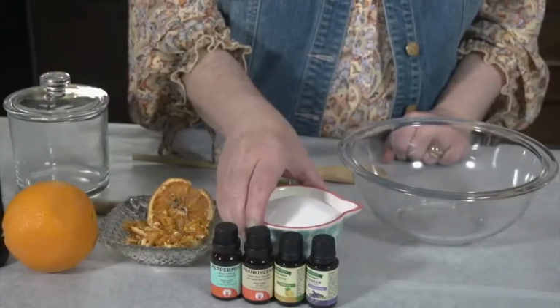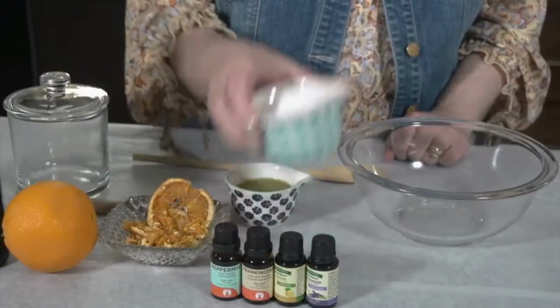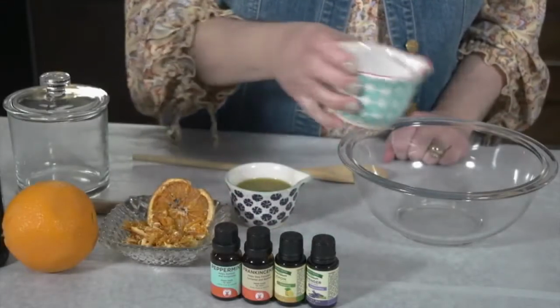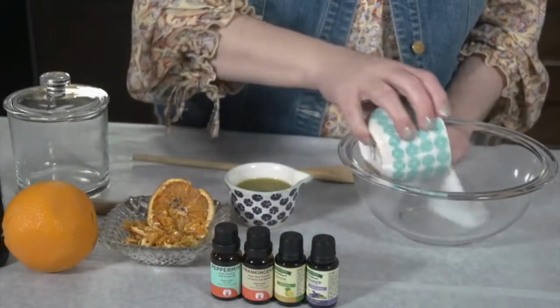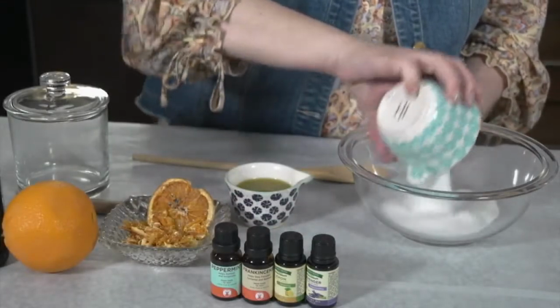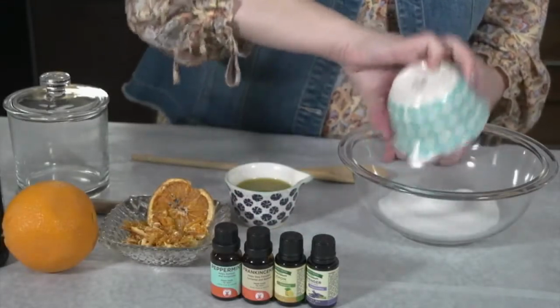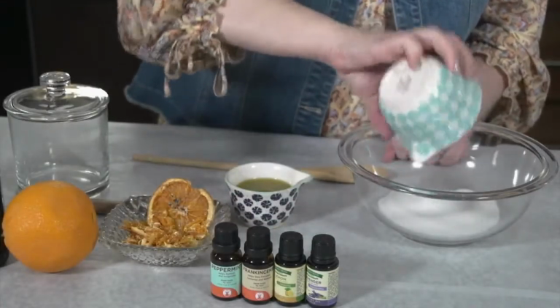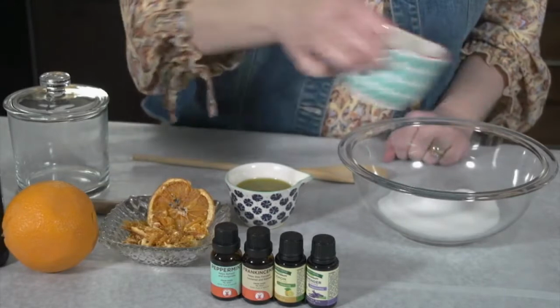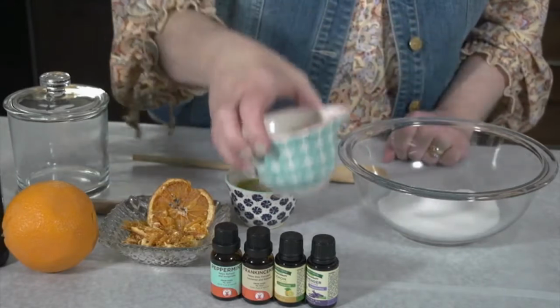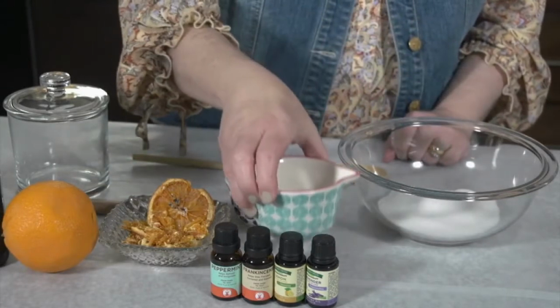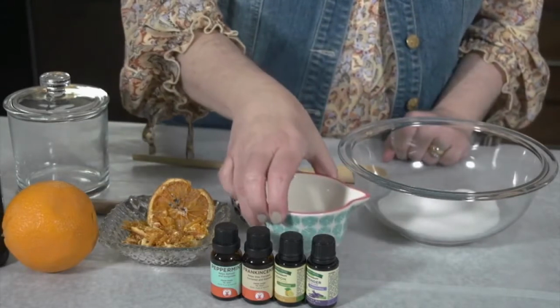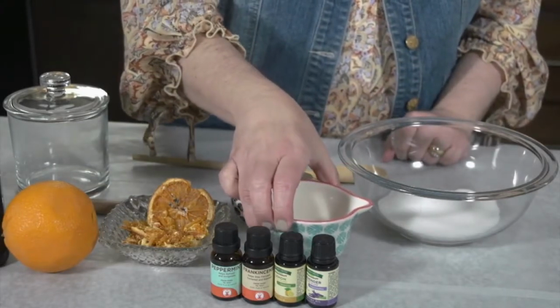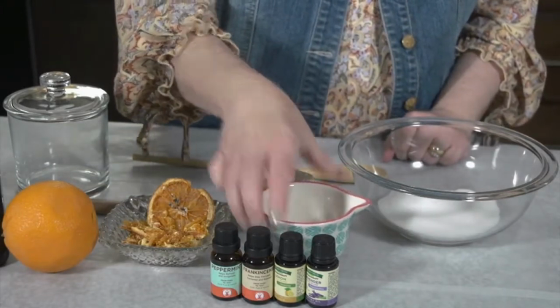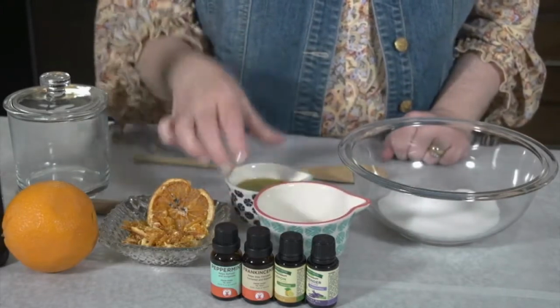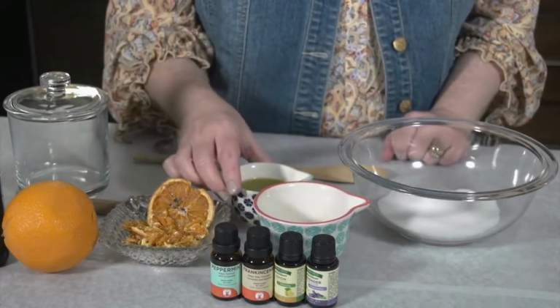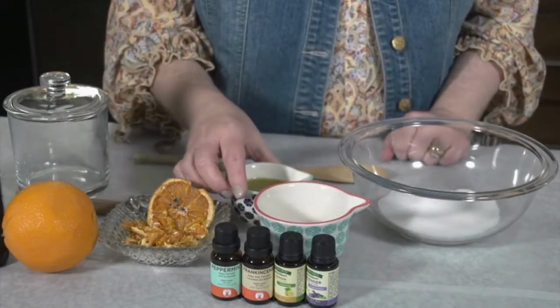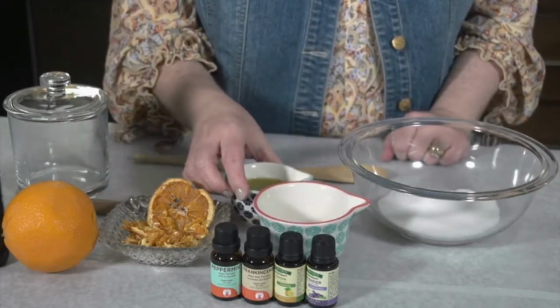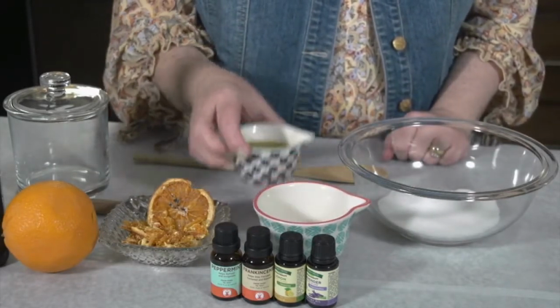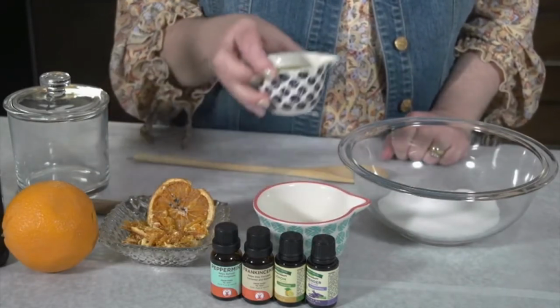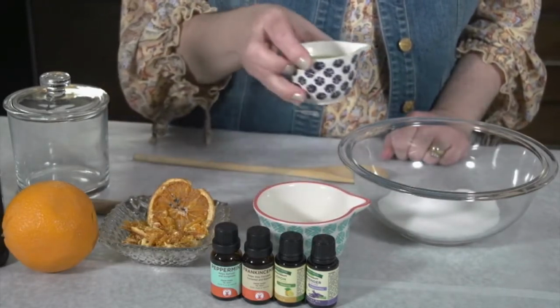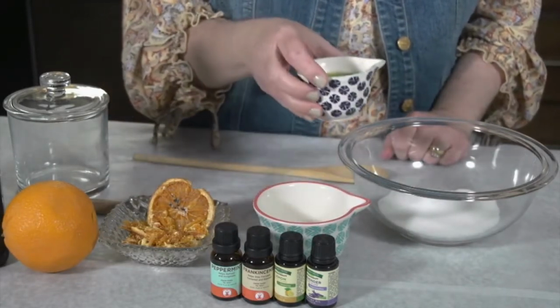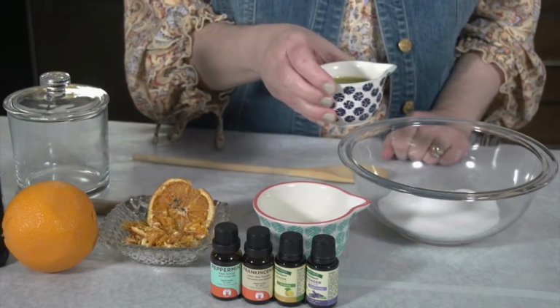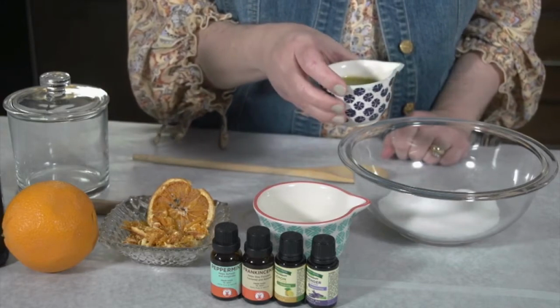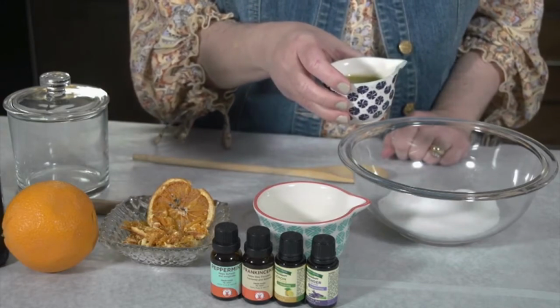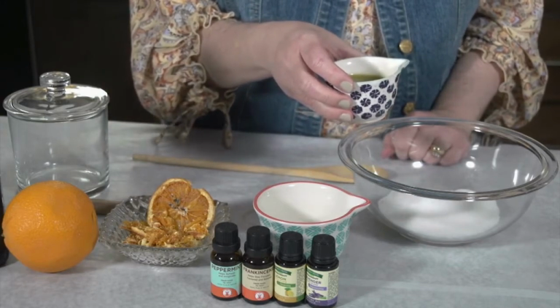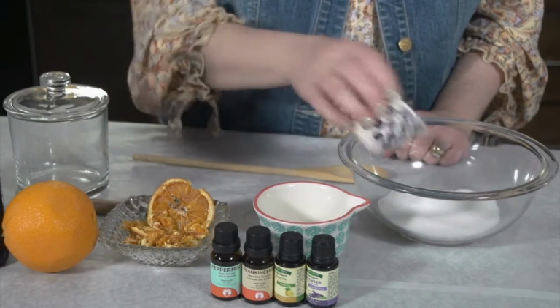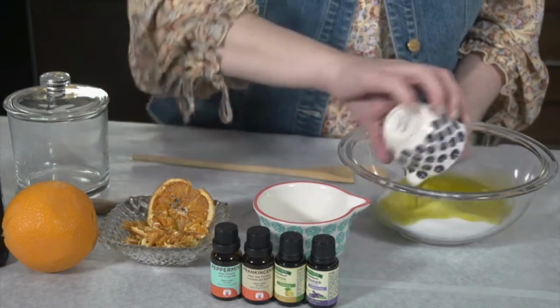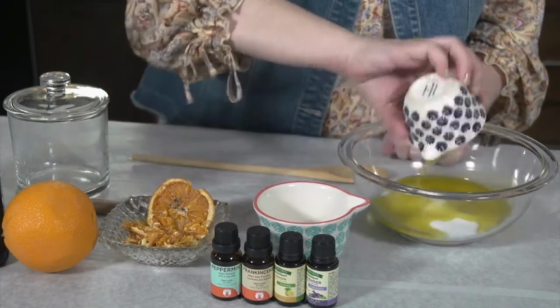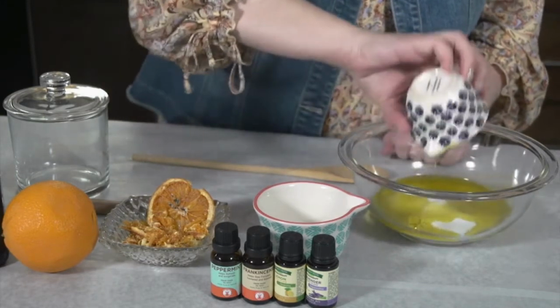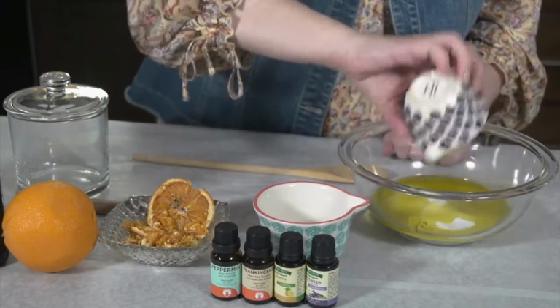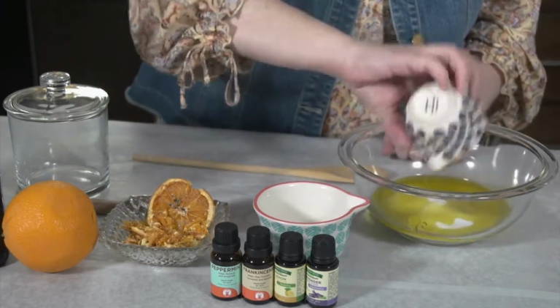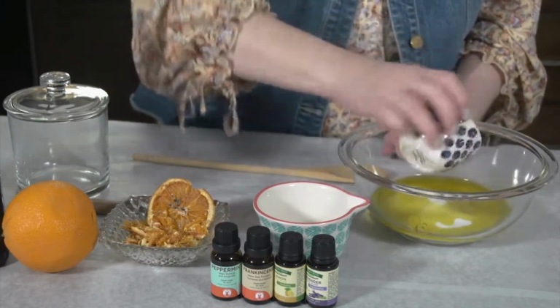First is your one cup of sugar. Remember, granulated, brown — whatever you have on hand will work. Next is your half a cup of olive oil. You can also use avocado oil, coconut oil, anything that you have in the house.